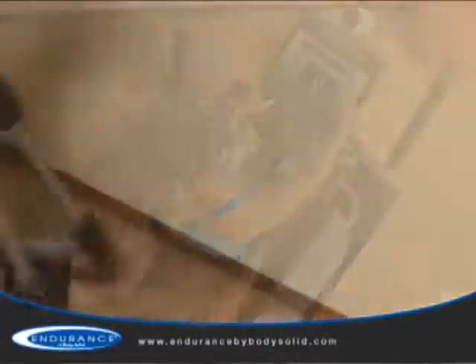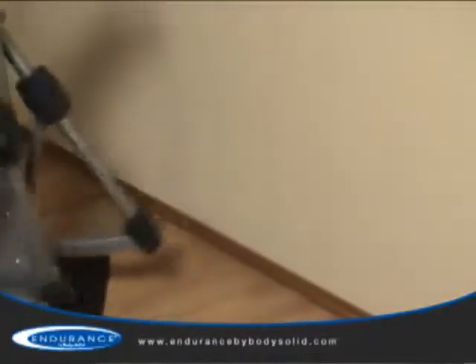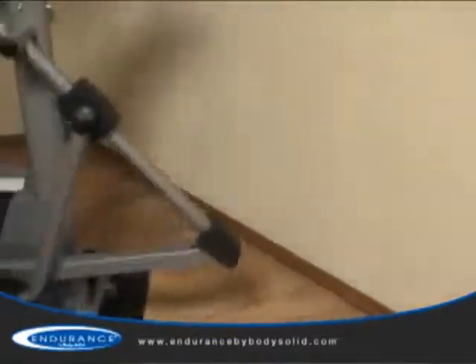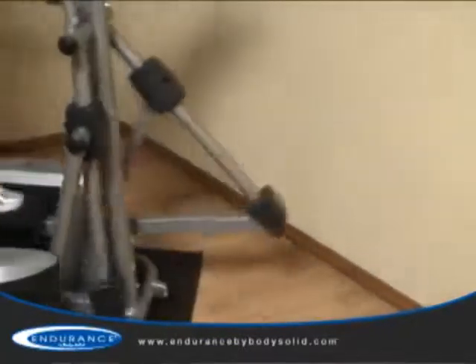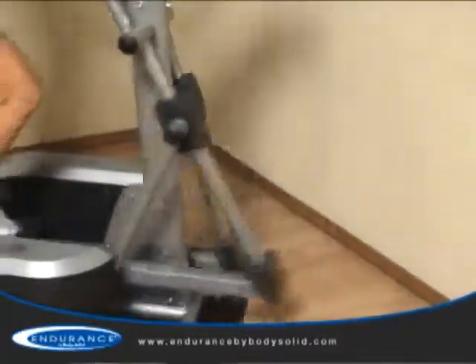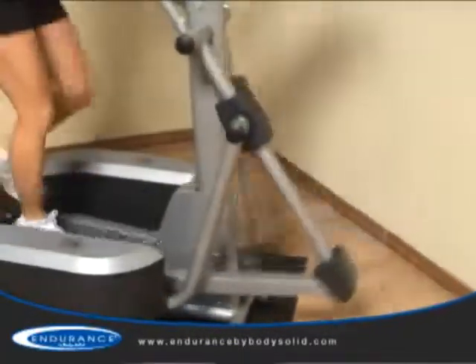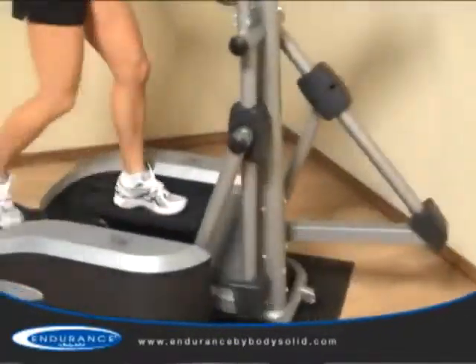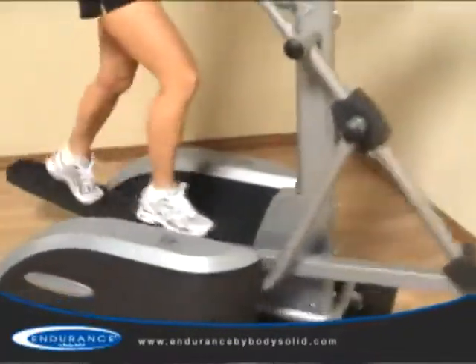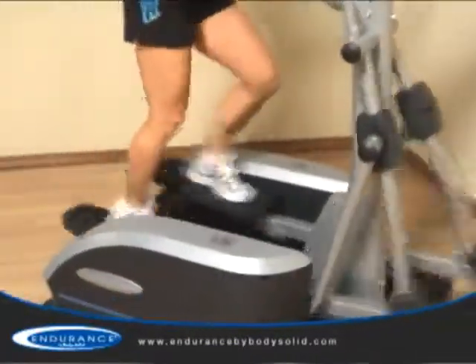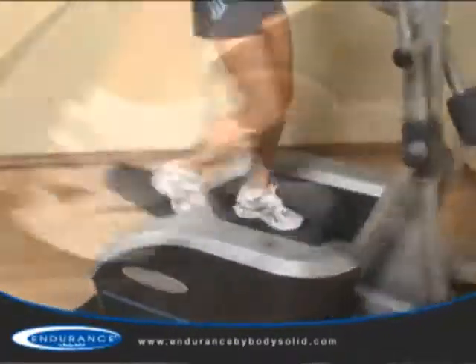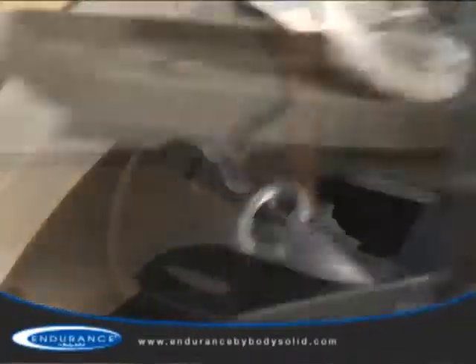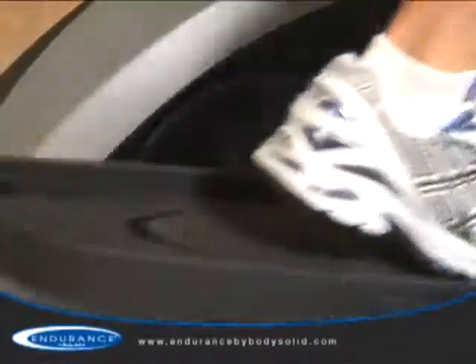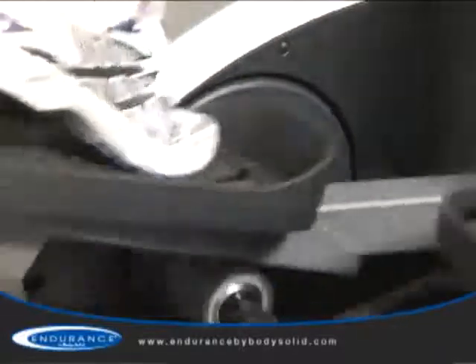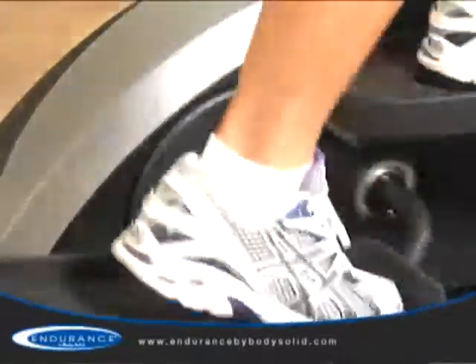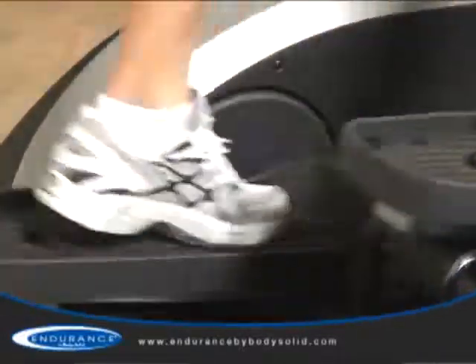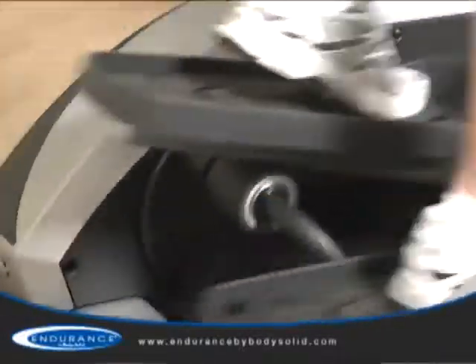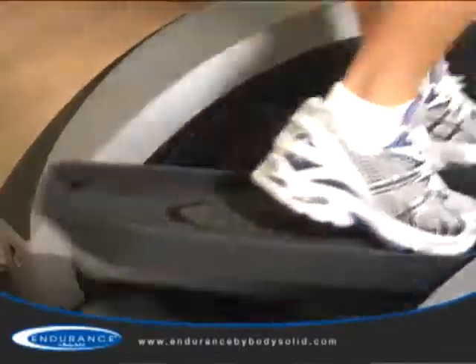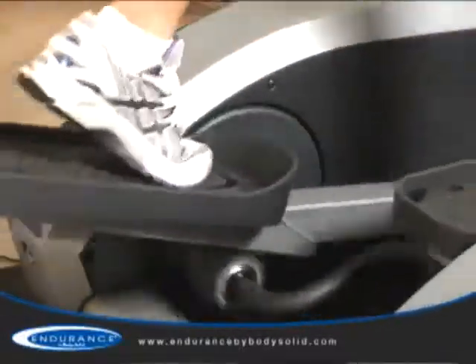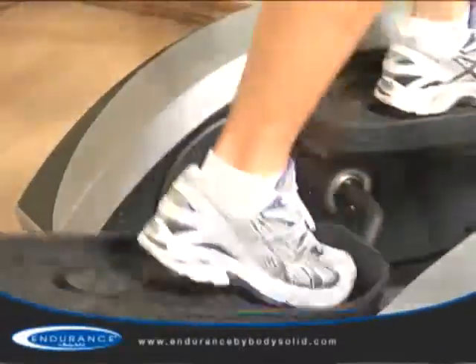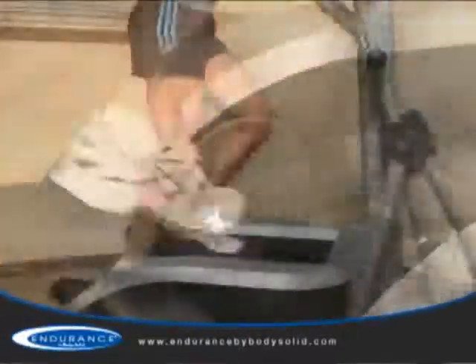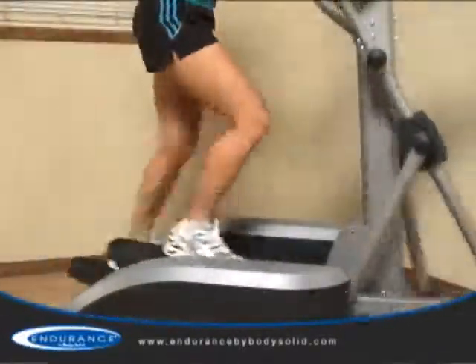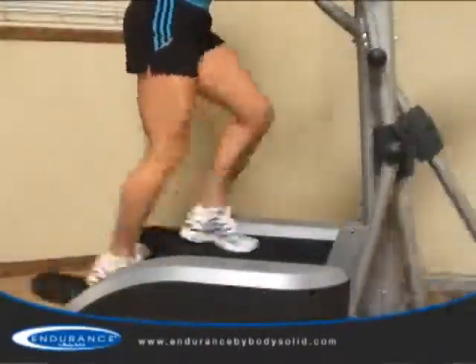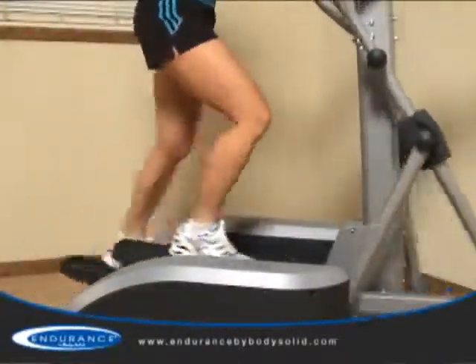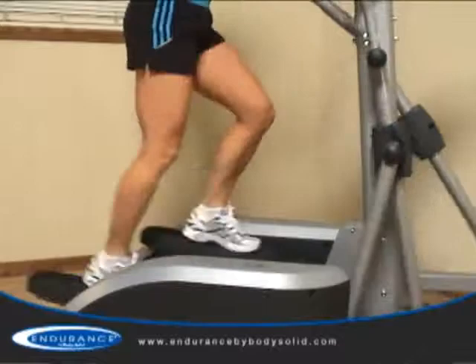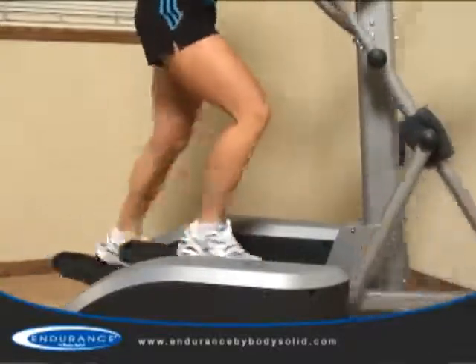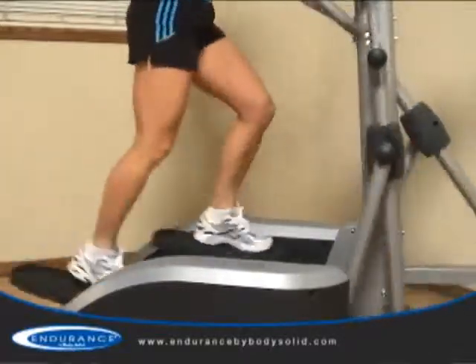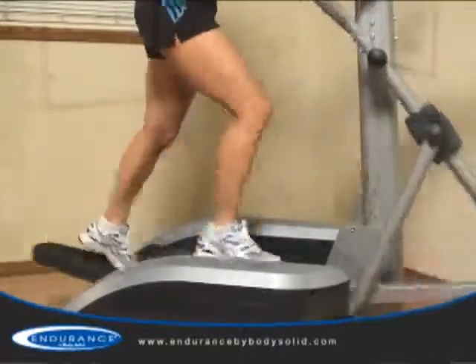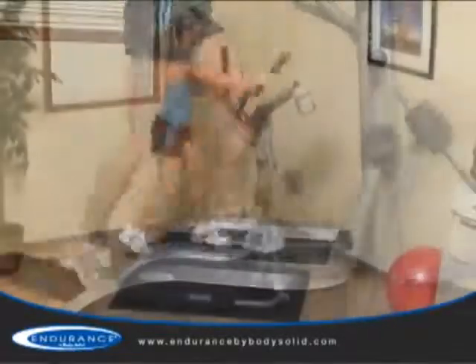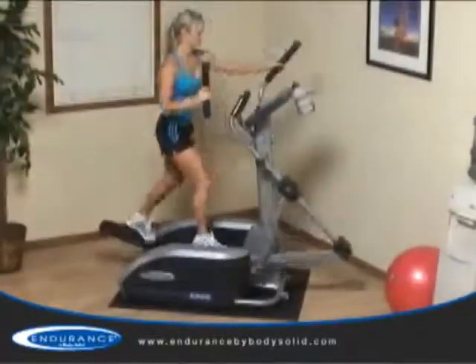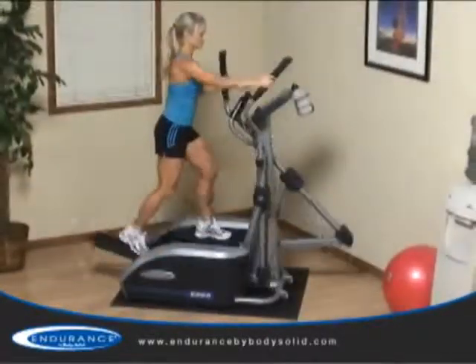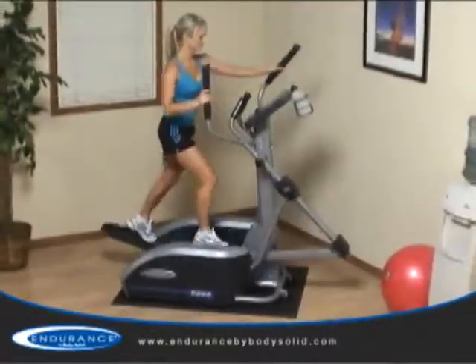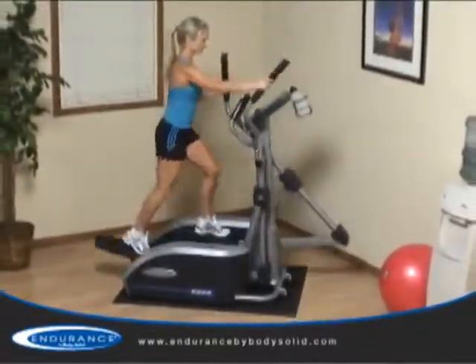The E300 offers a comfortable and natural 21 inch stride. The patented technology ensures the shape of the ellipse is biomechanically correct, ensuring the machine moves in the same natural motion as your body, providing a true running feel.